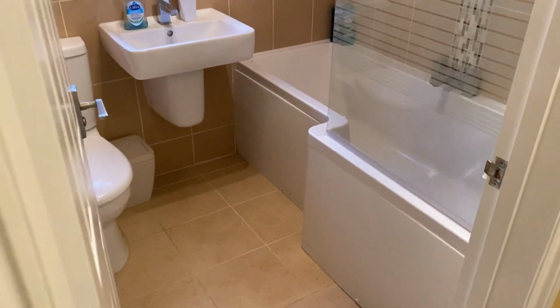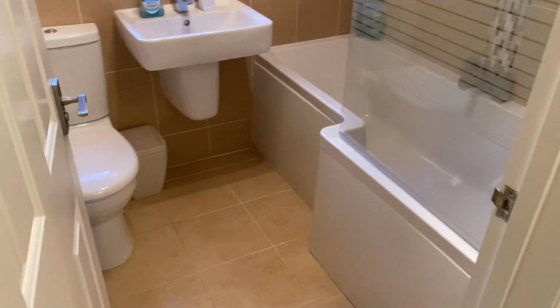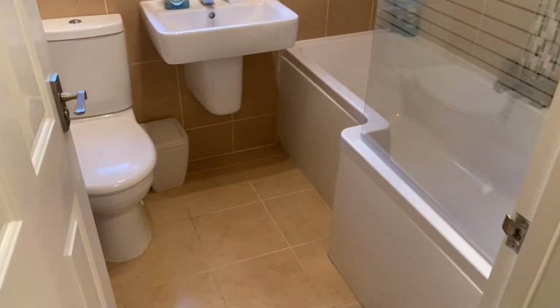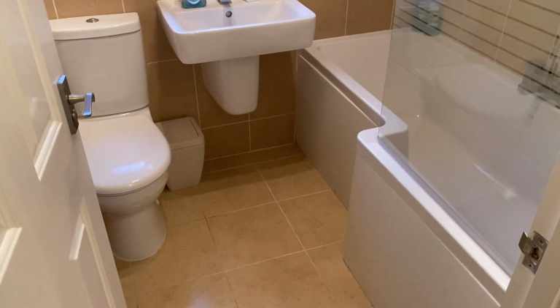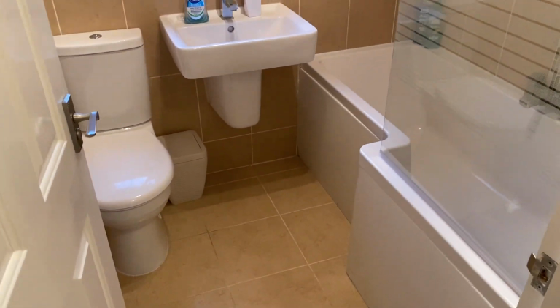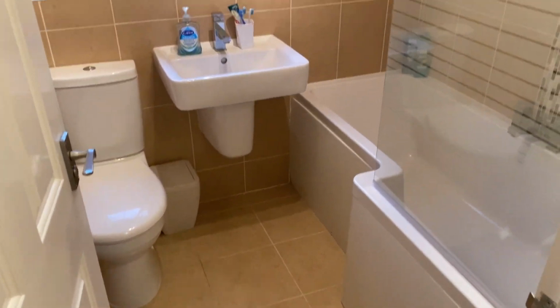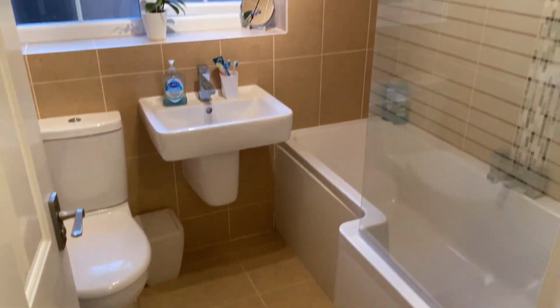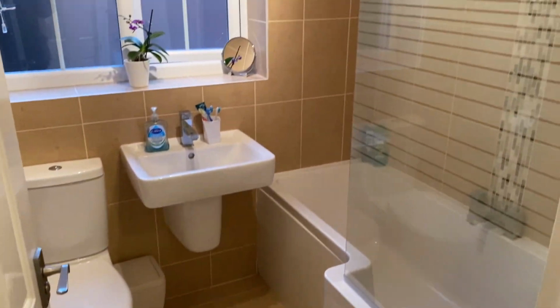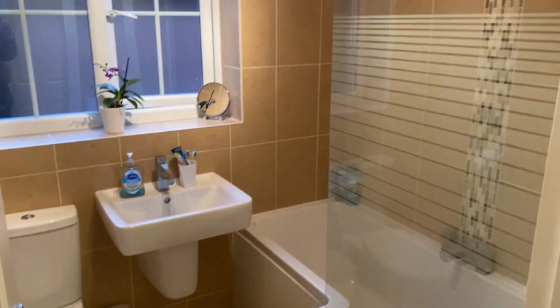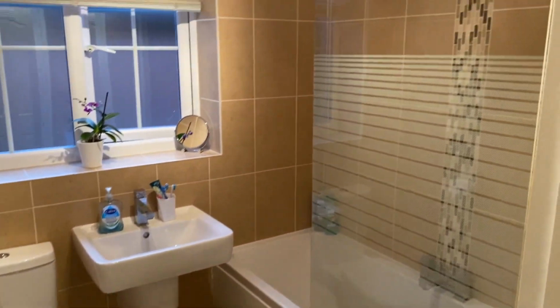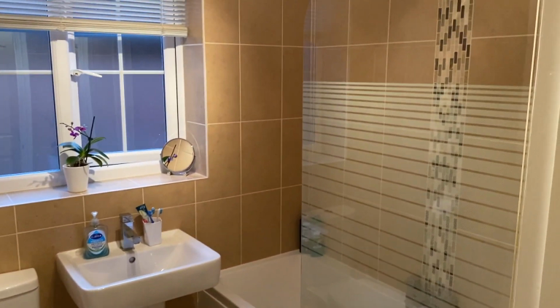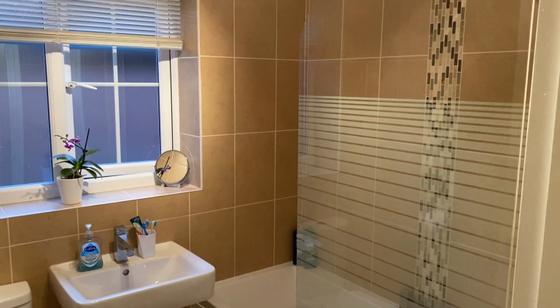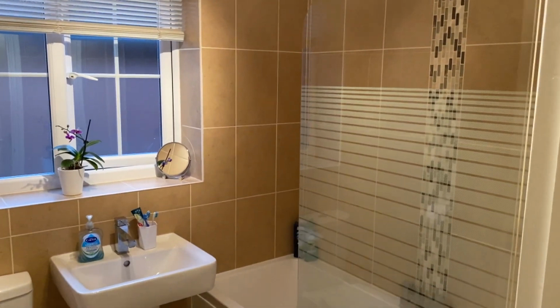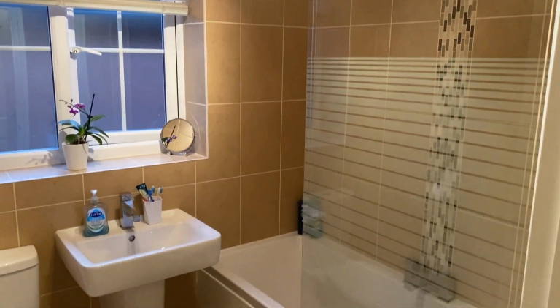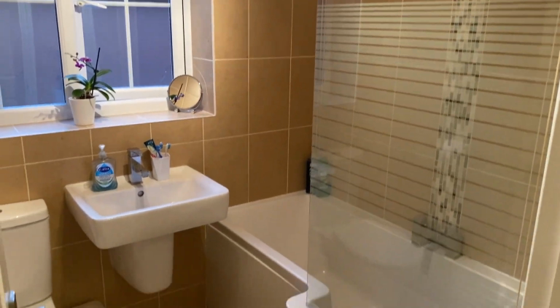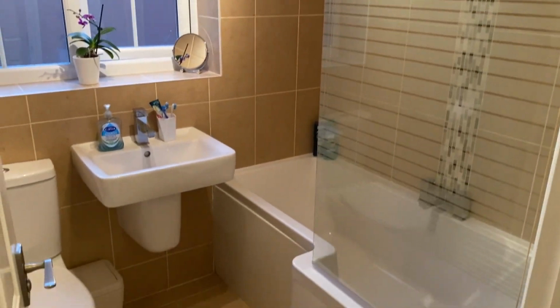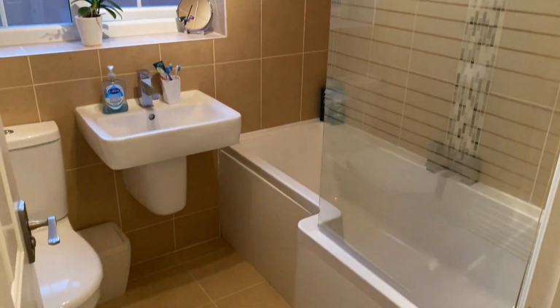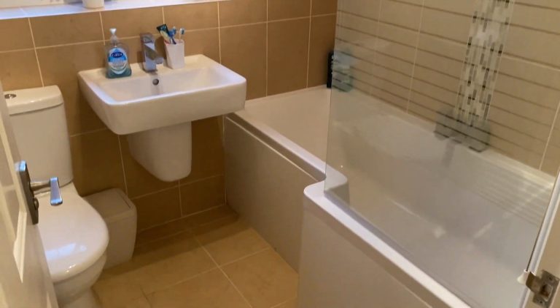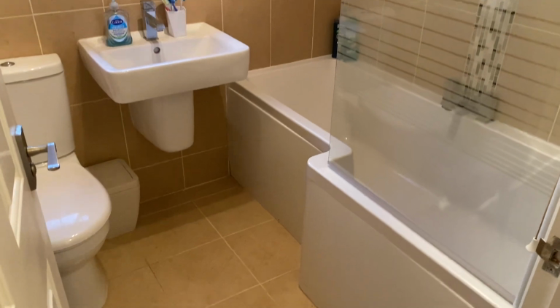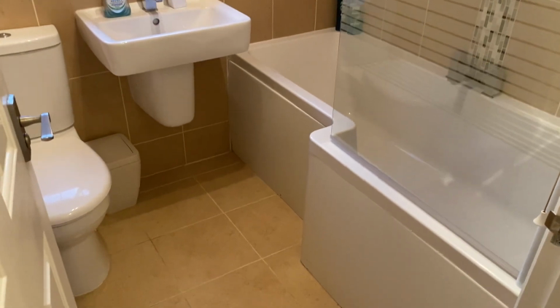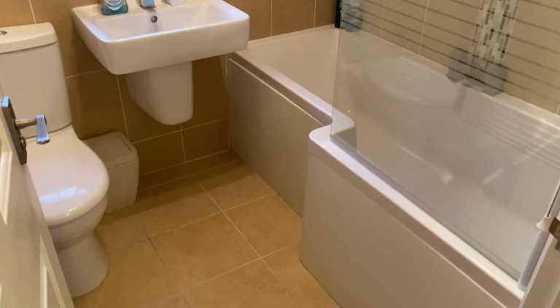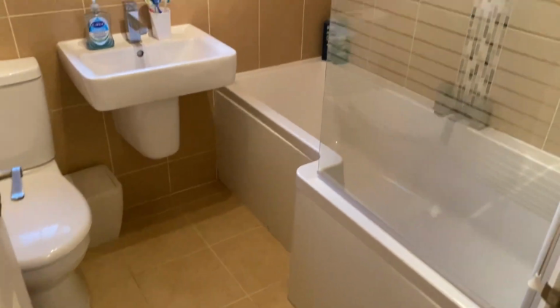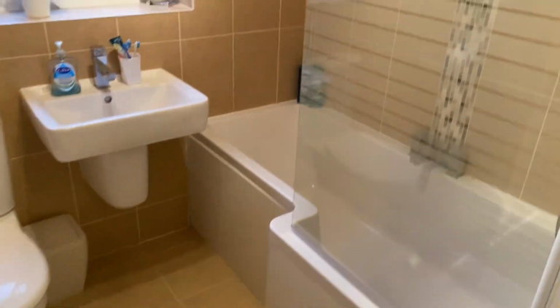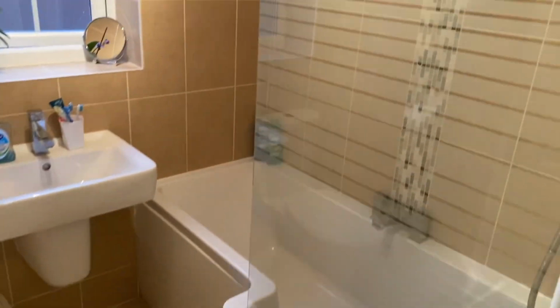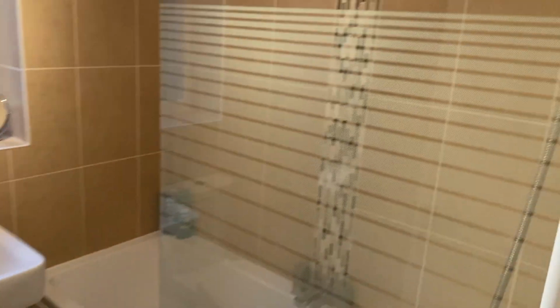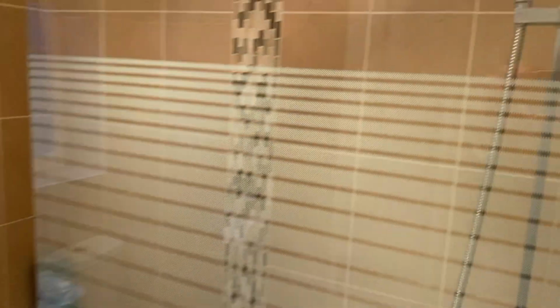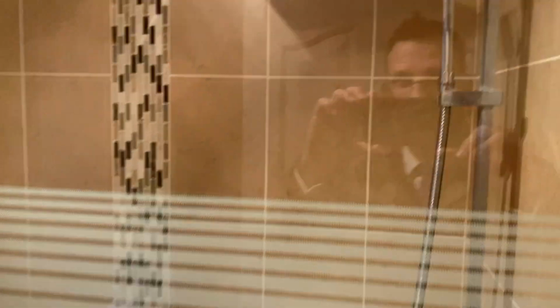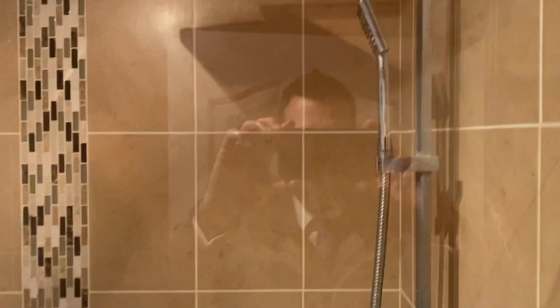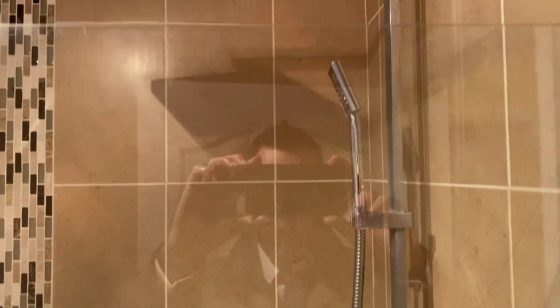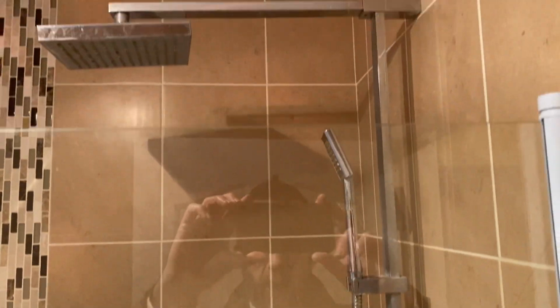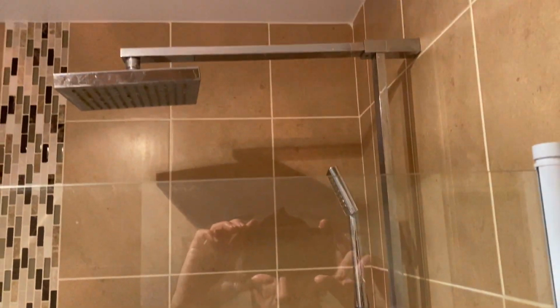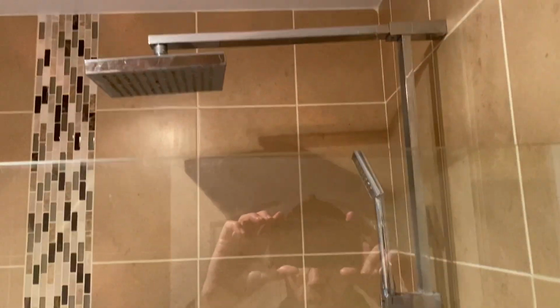There is a modern, well-fitted family bathroom with a shower over the bath.